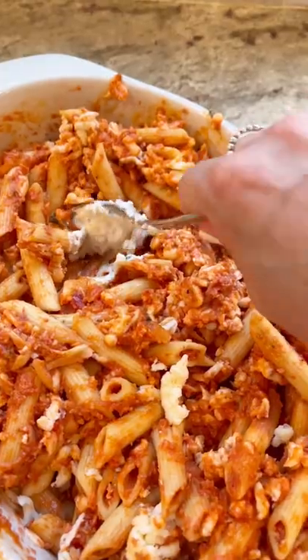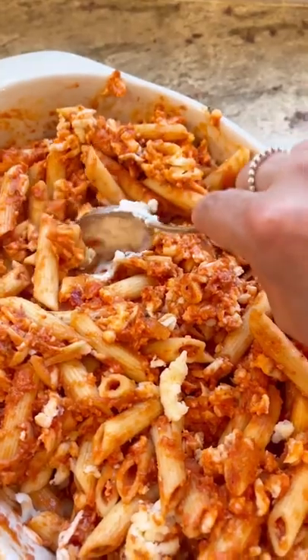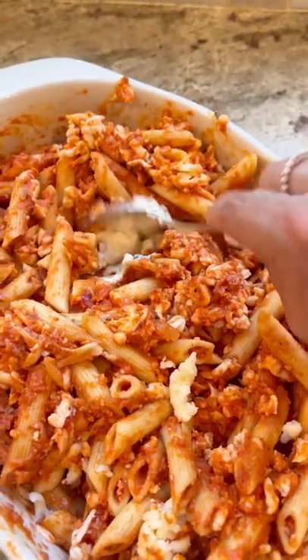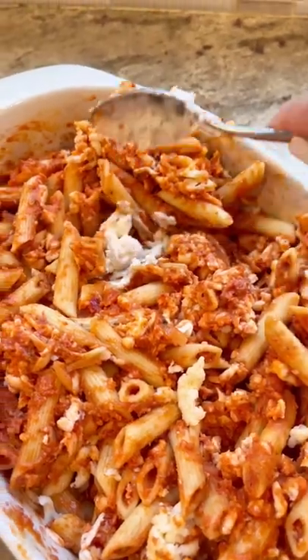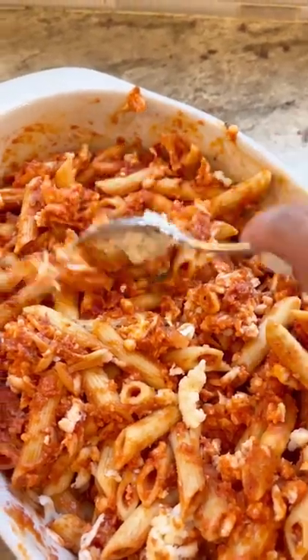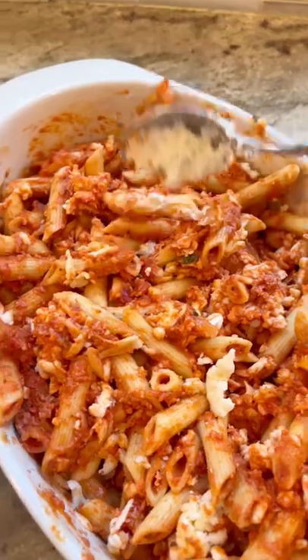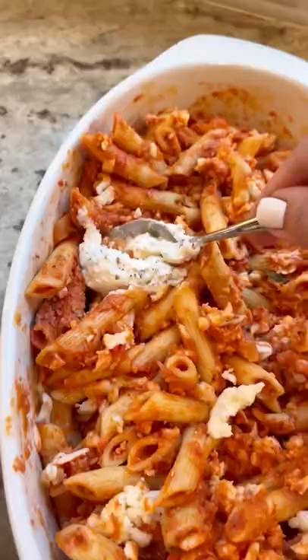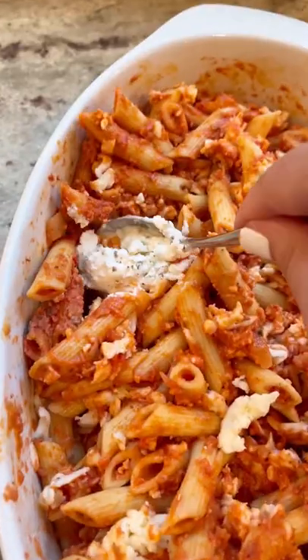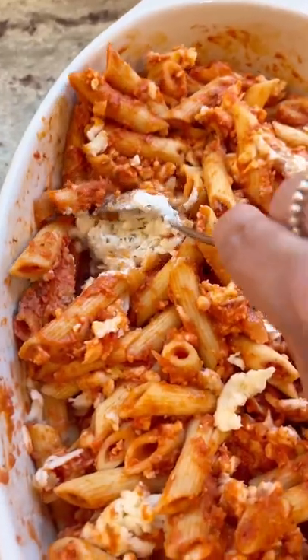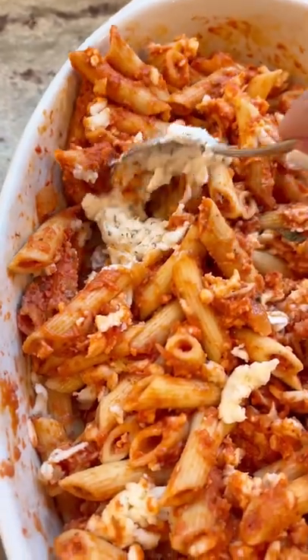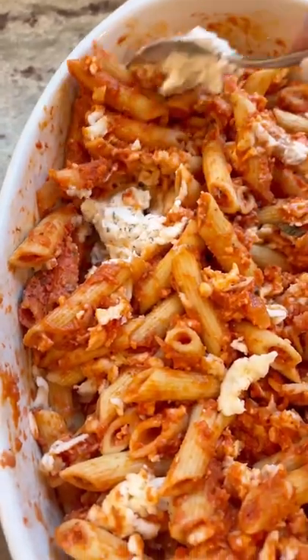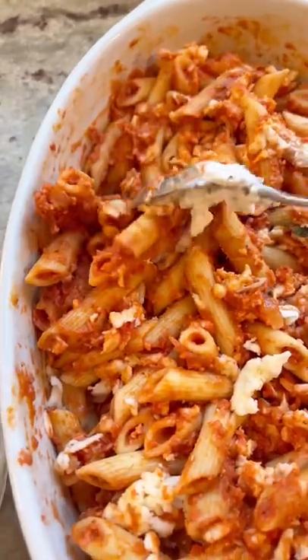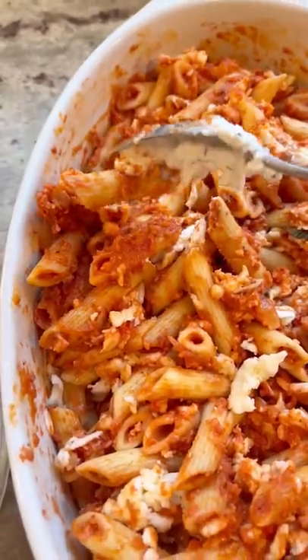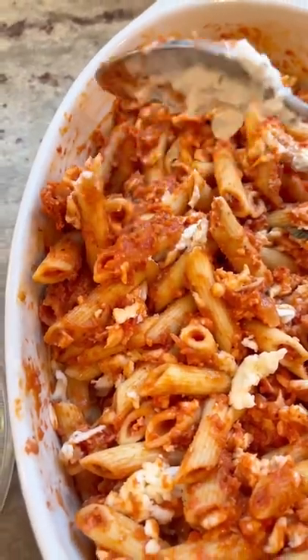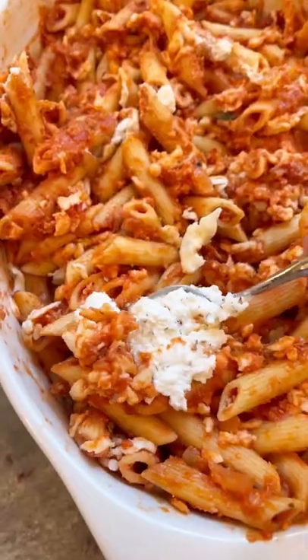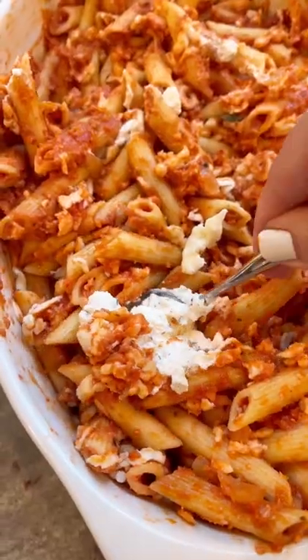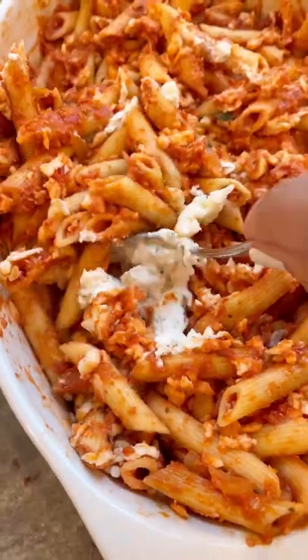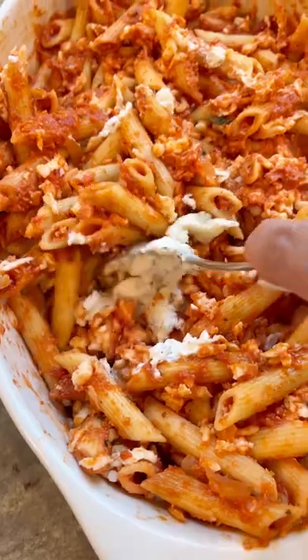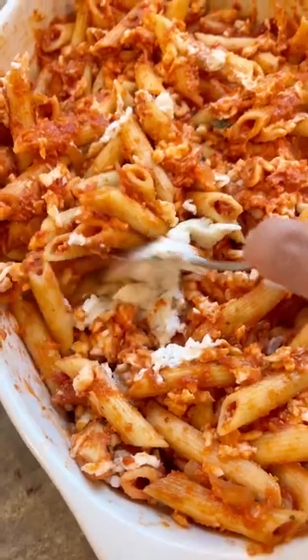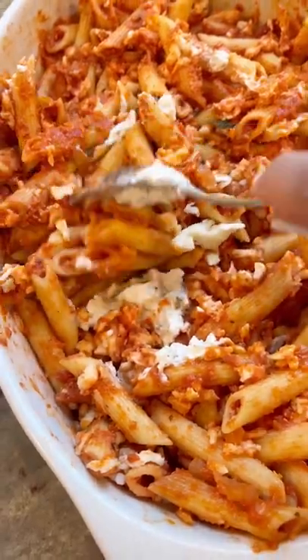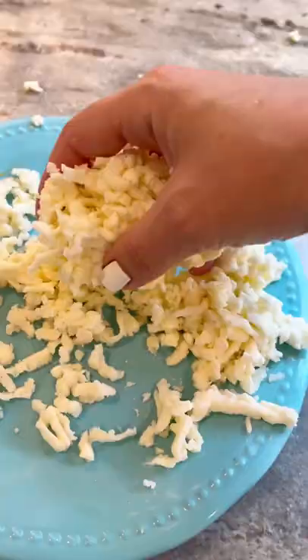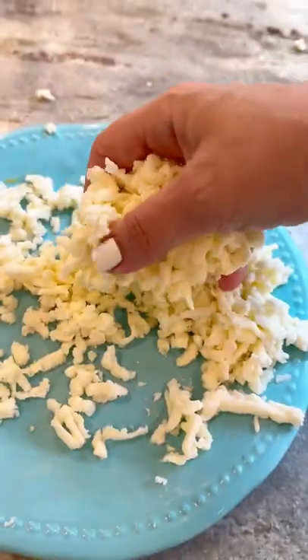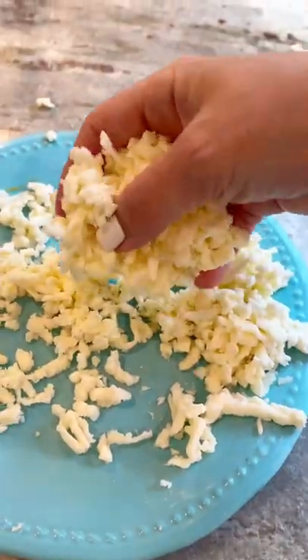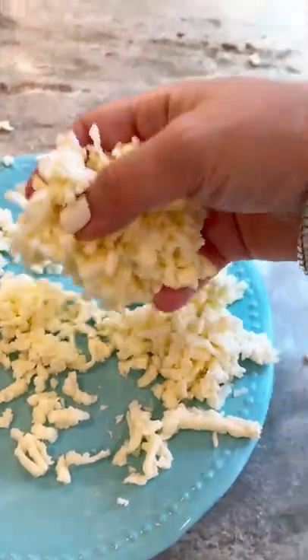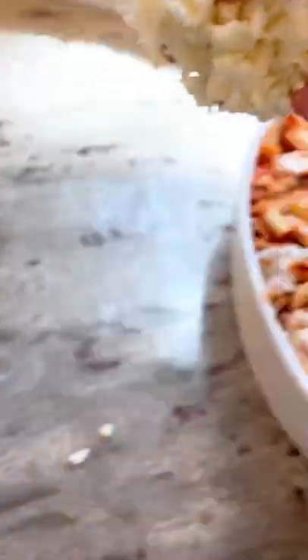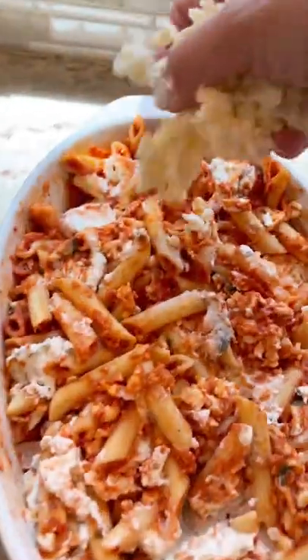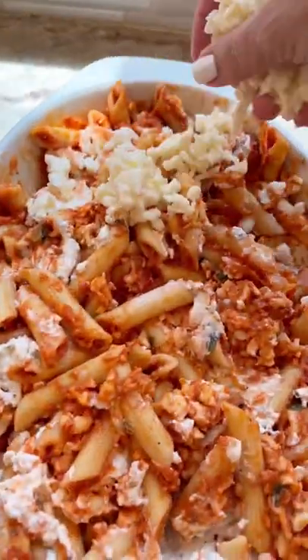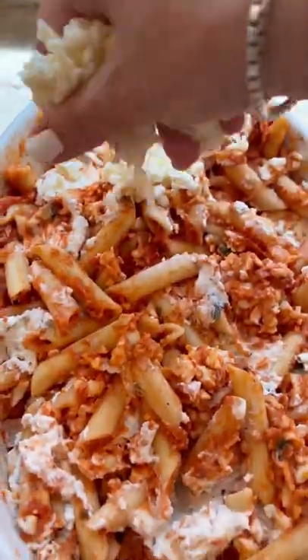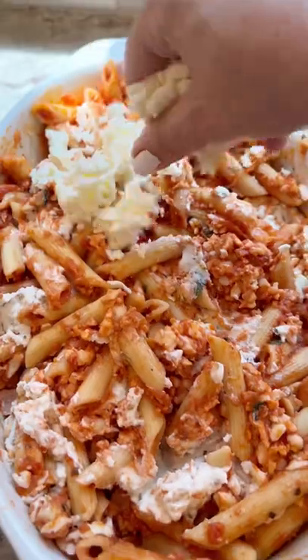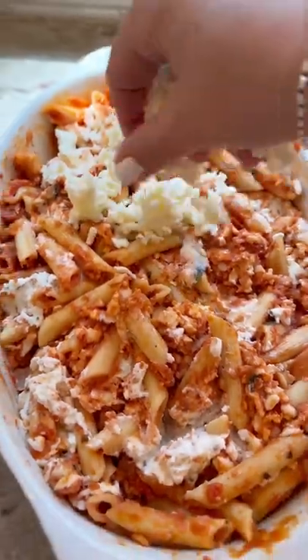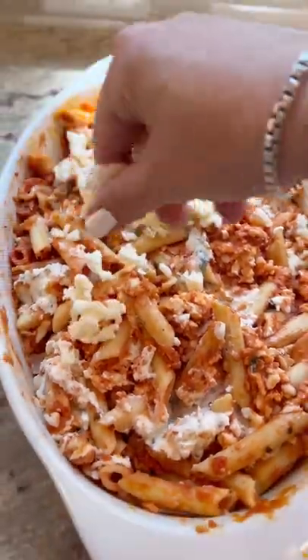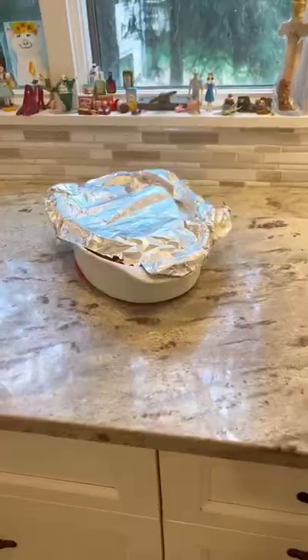Now I'm just gonna kind of push the pasta to the side, put some cheese in there and then cover it back up. Don't think too hard about placement — just make these little pockets and put the pasta right back on top of it. If it kind of looks like a sloppy mess at this point, it's not a big deal because we're gonna cover it with more cheese and bake it.